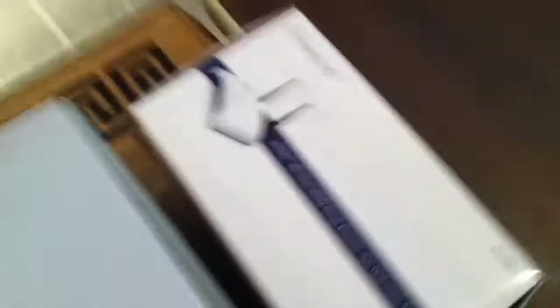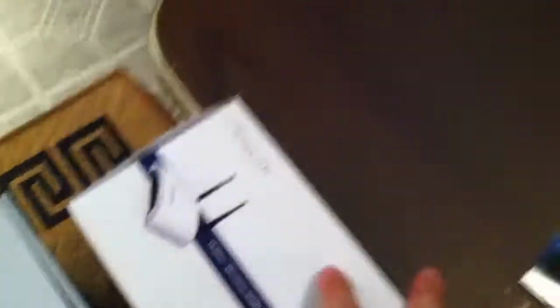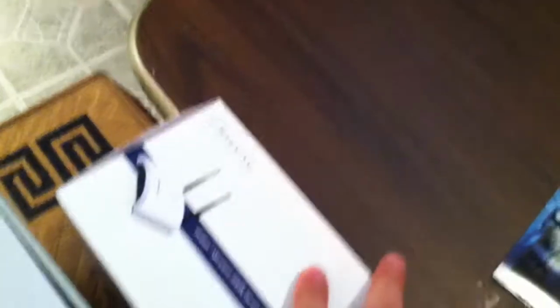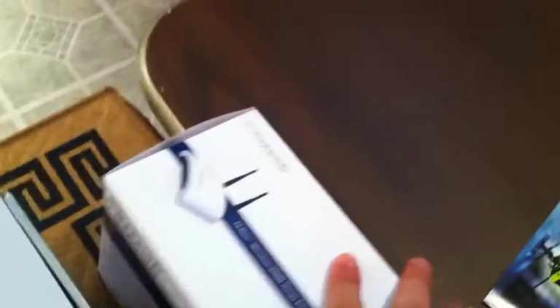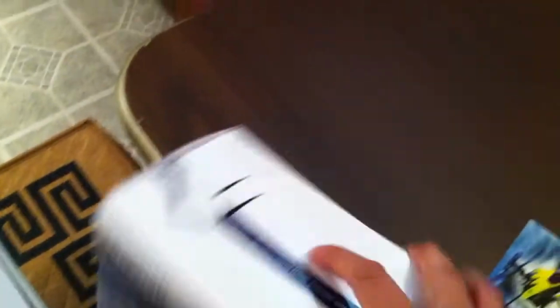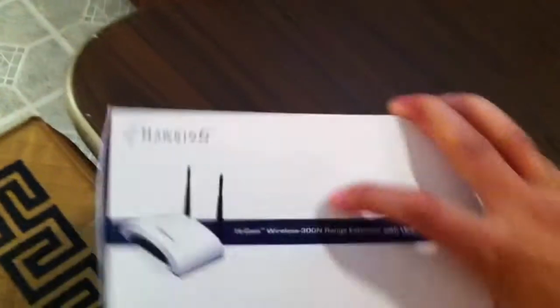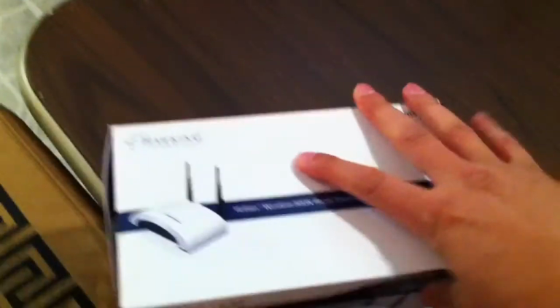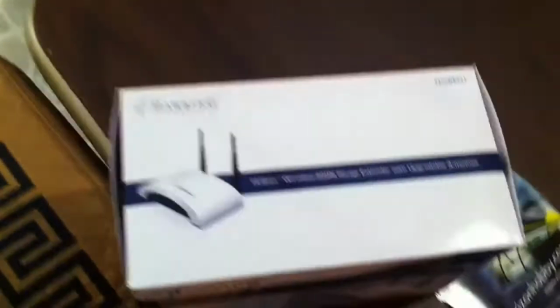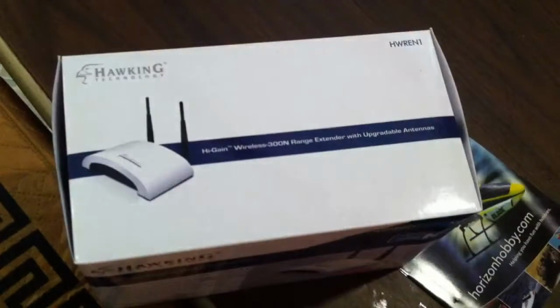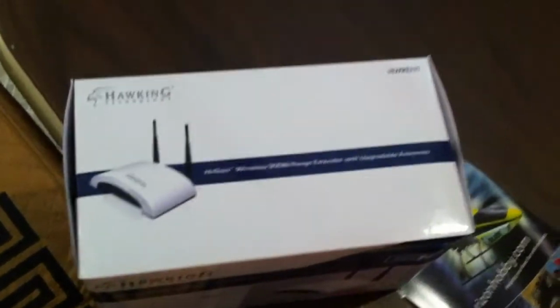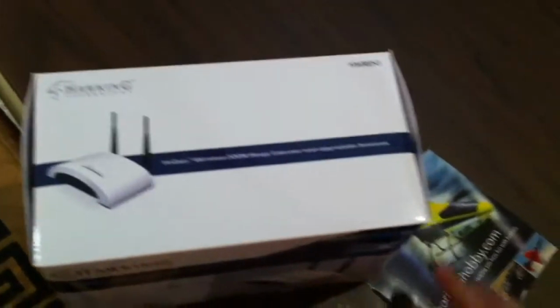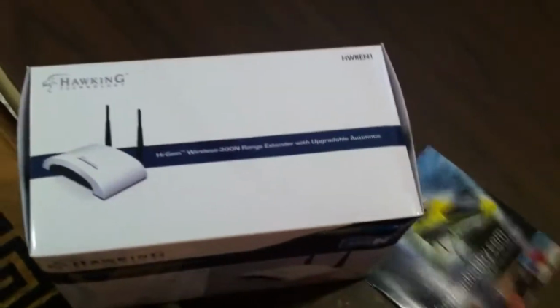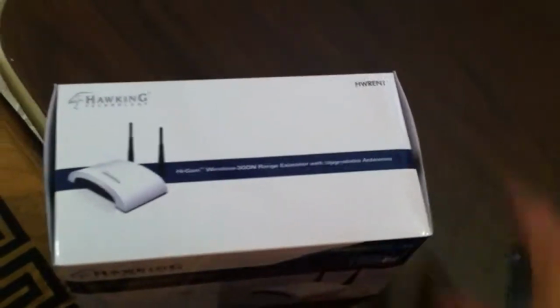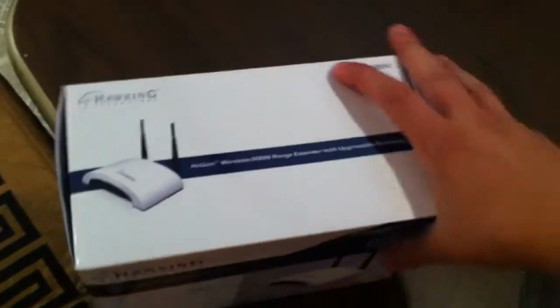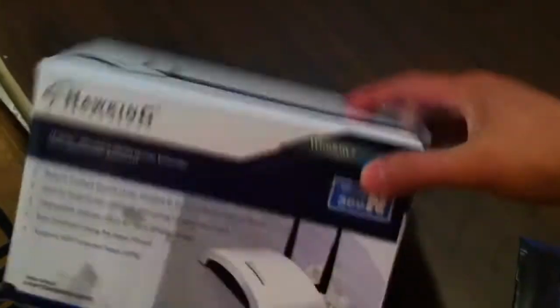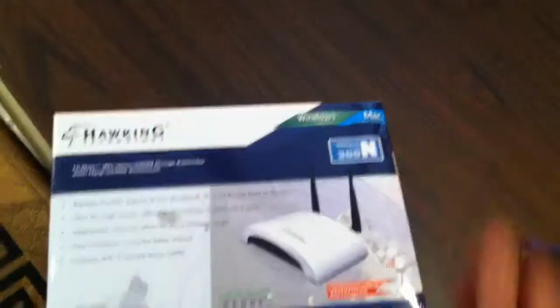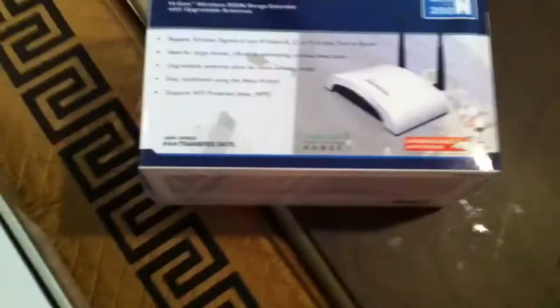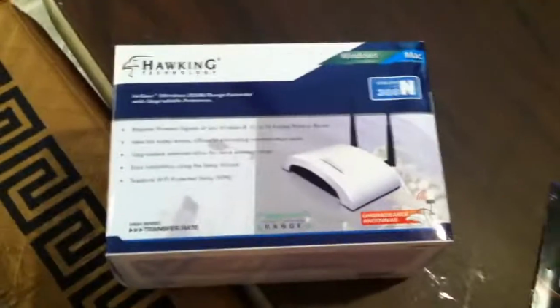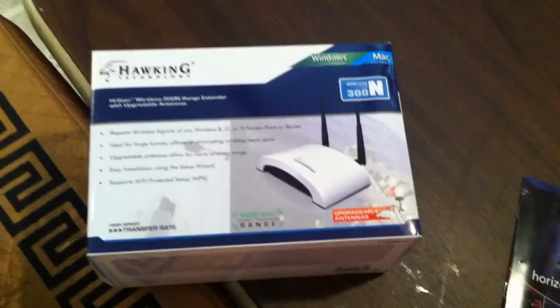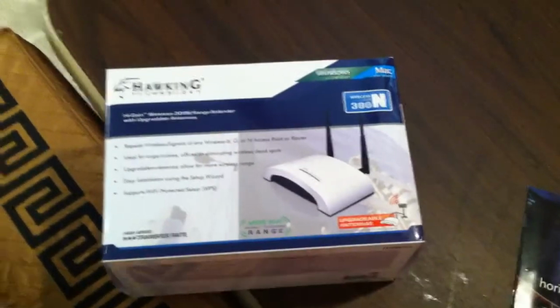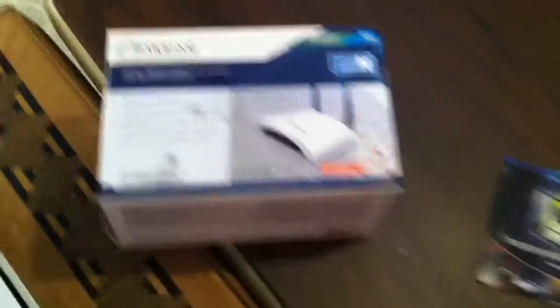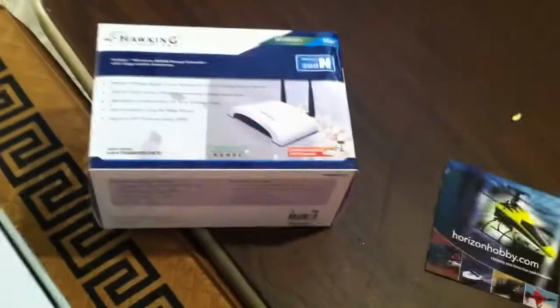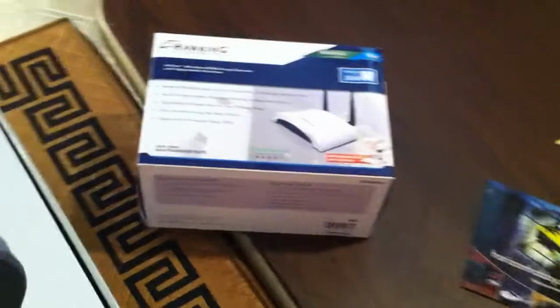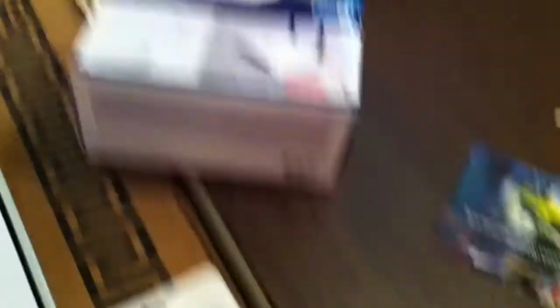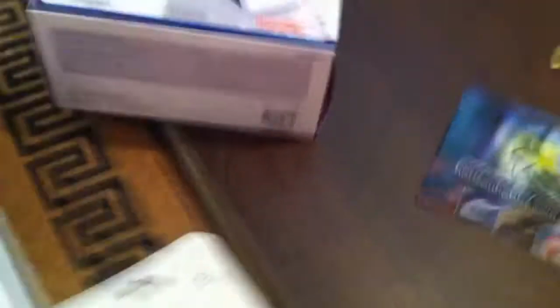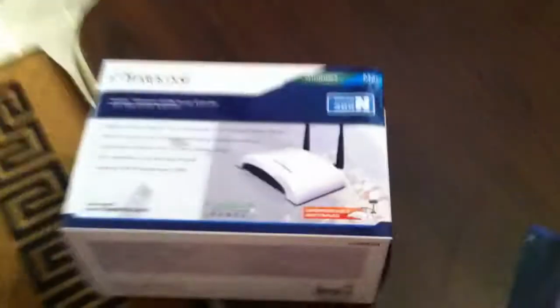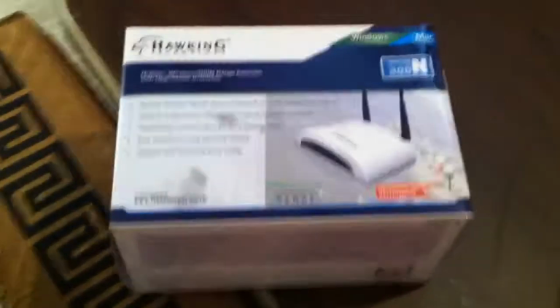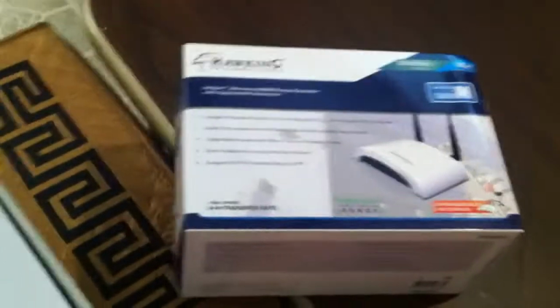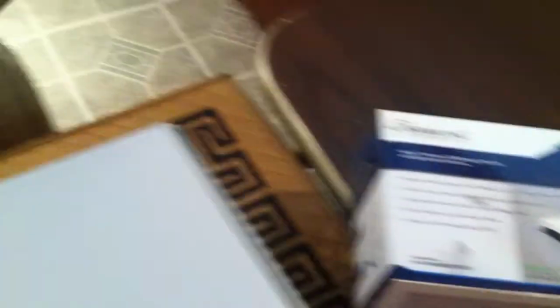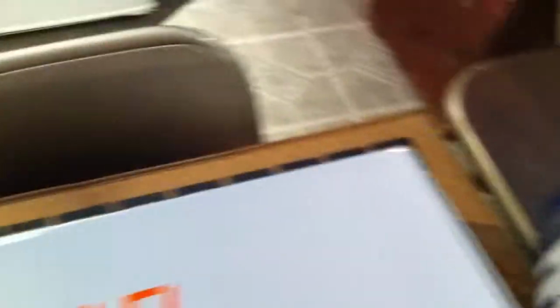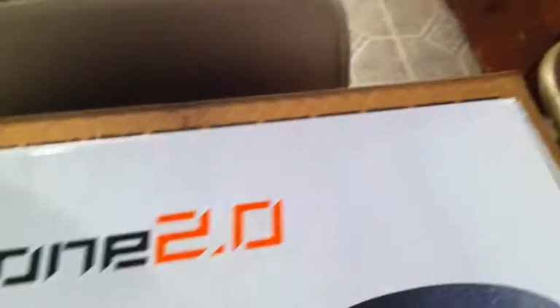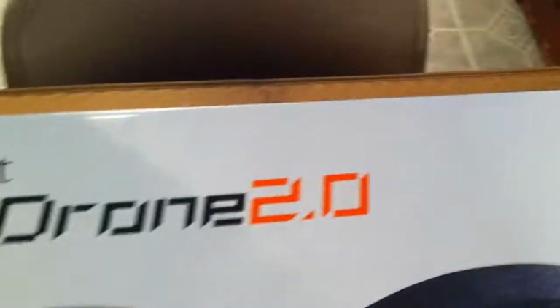I also got a wireless repeater from Newegg so I could extend the range of the unit and really take it far. It's a wireless repeater slash range extender.